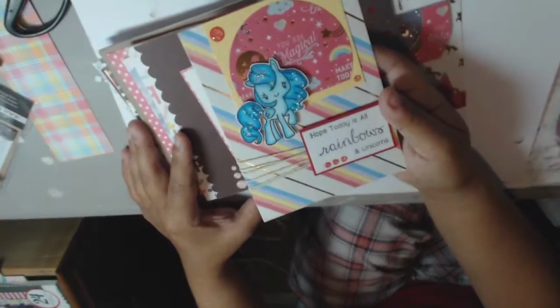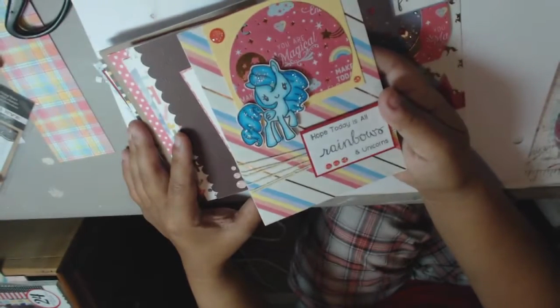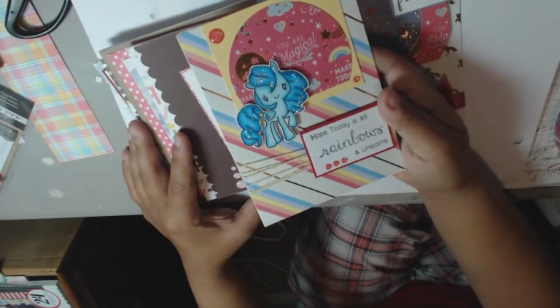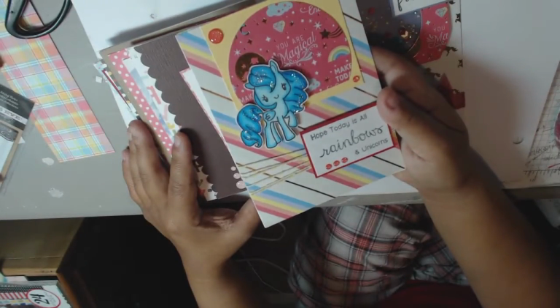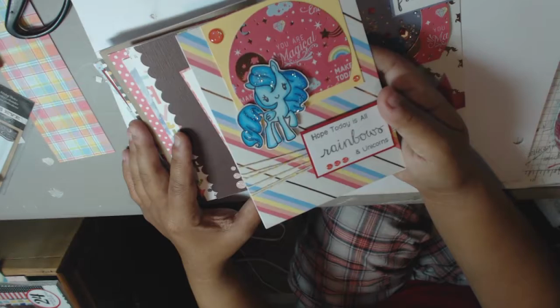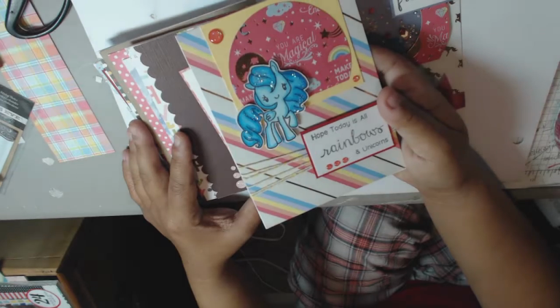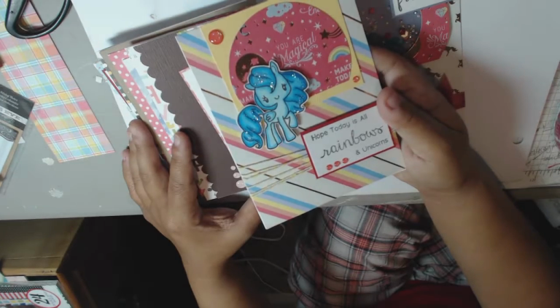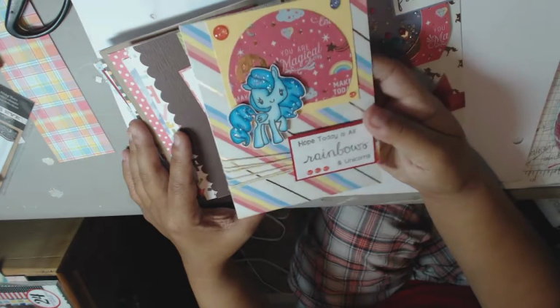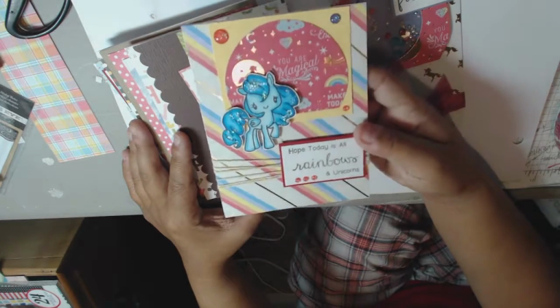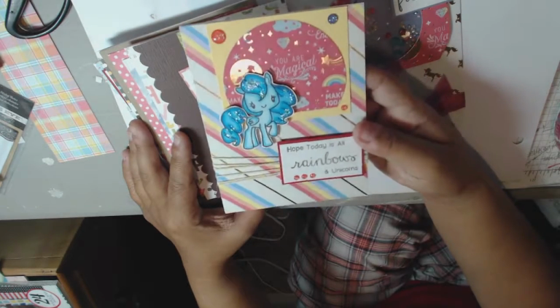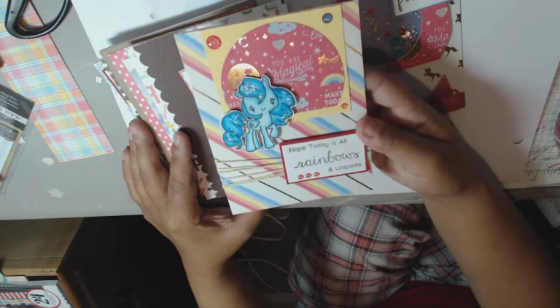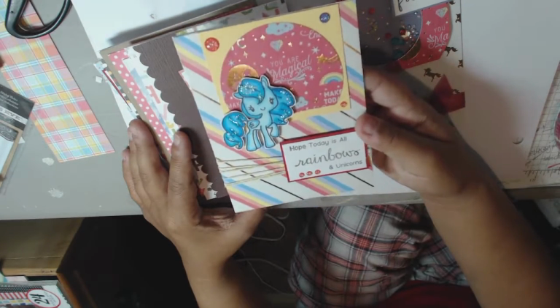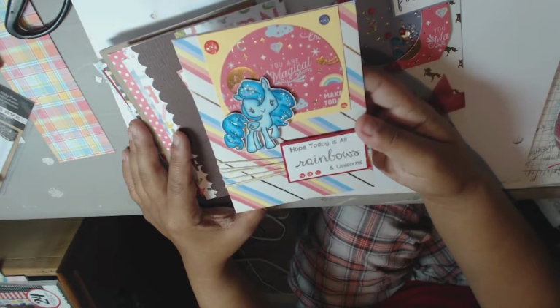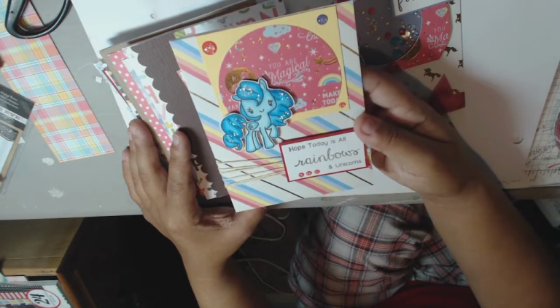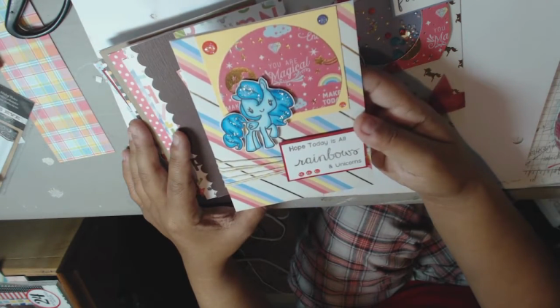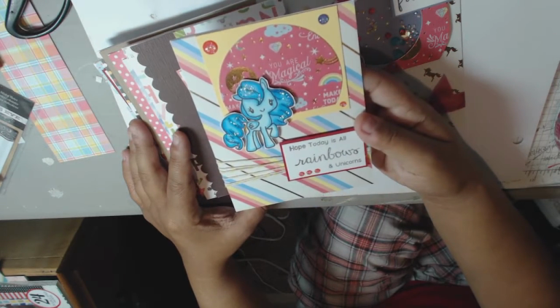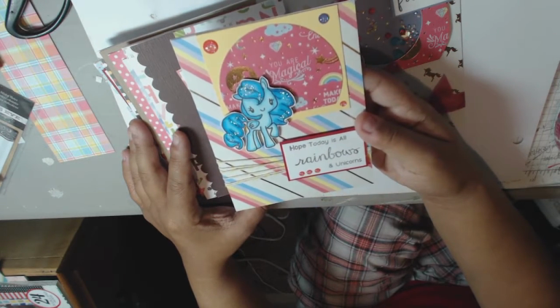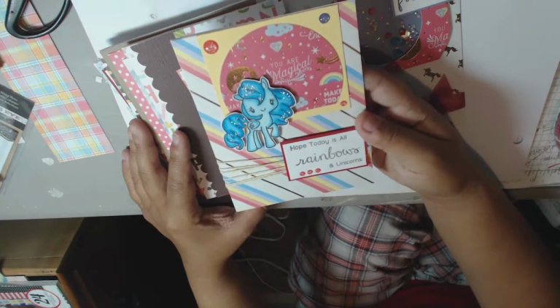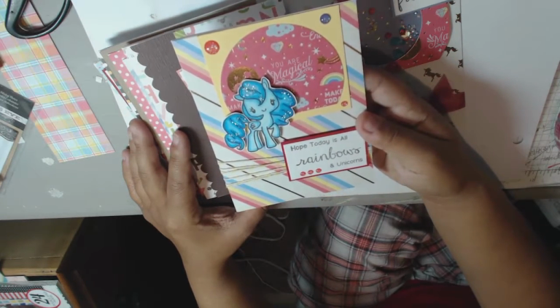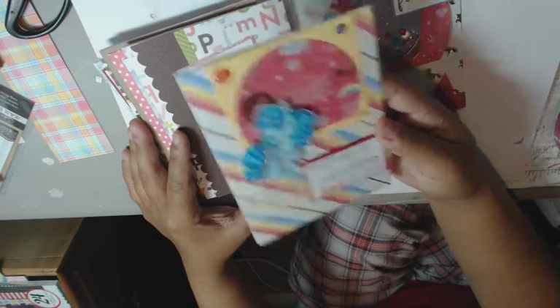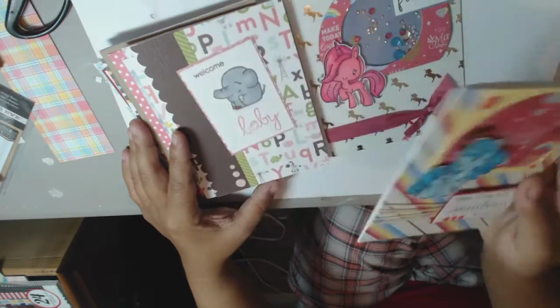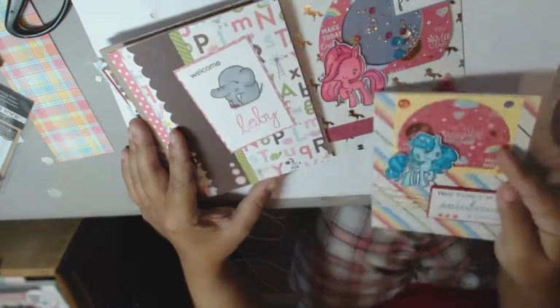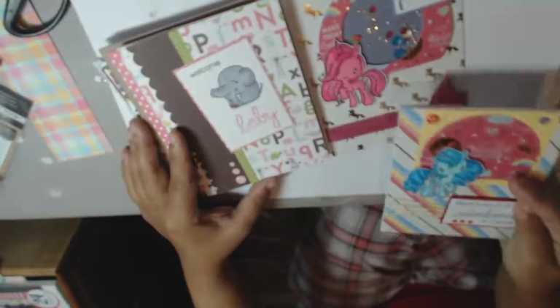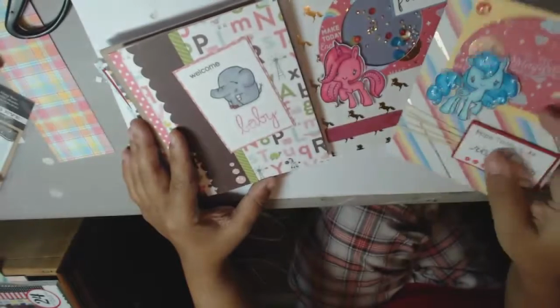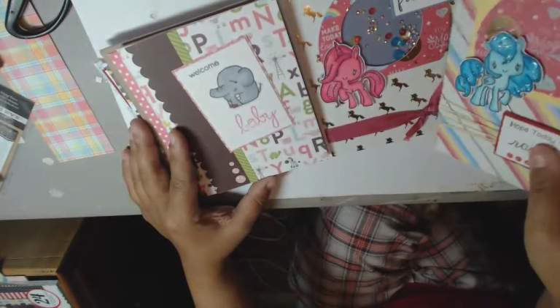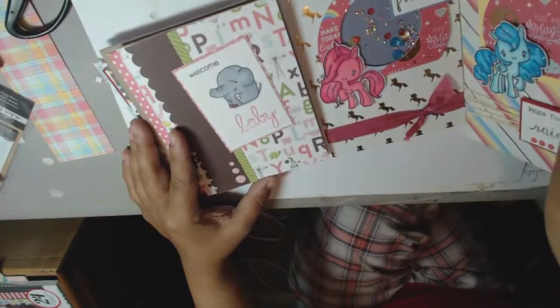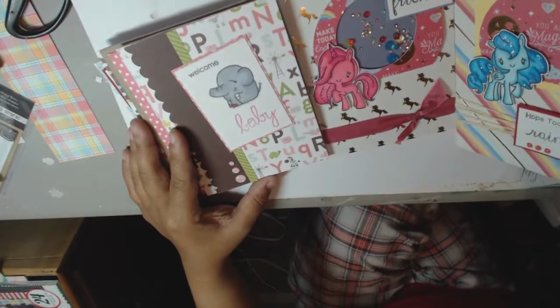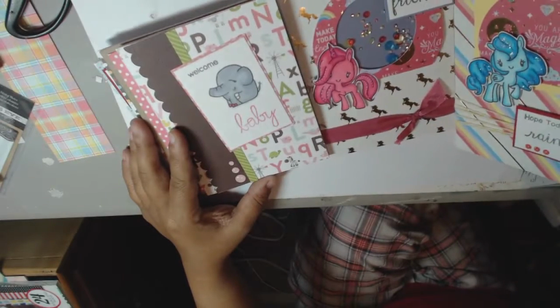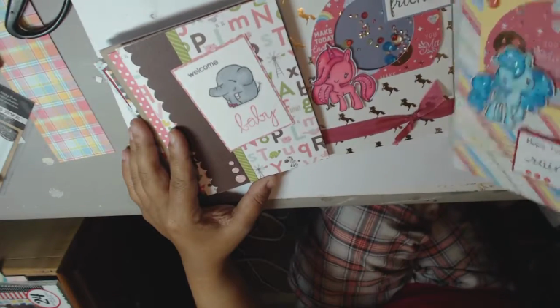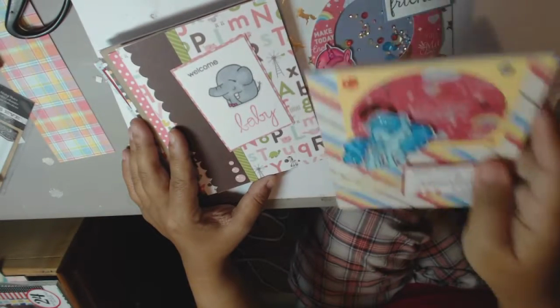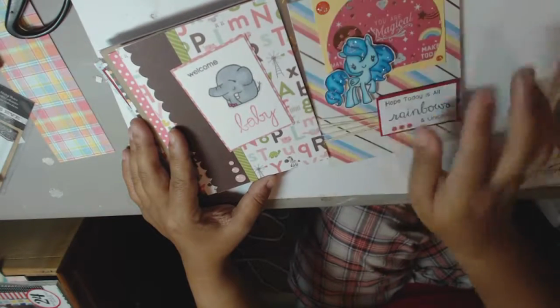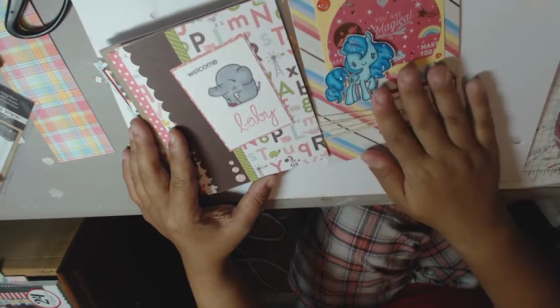I also made this one for the Greeting Farm challenge, and the challenge actually was a sketch challenge. So you can see that the sketch is very similar.